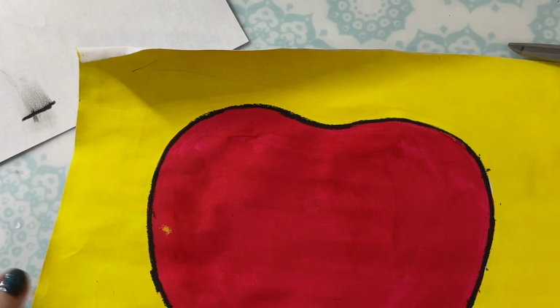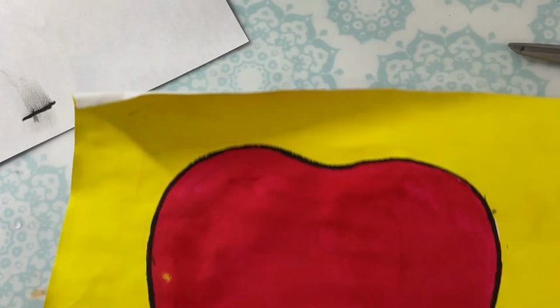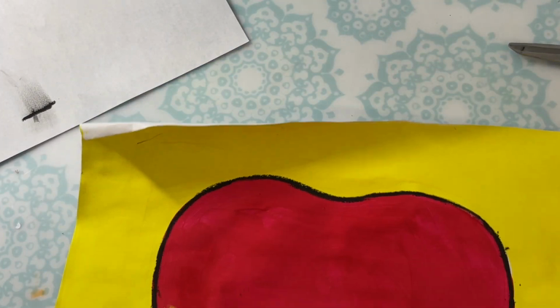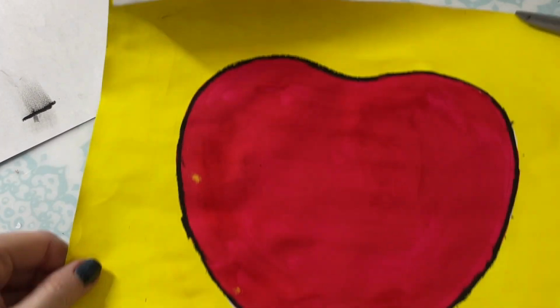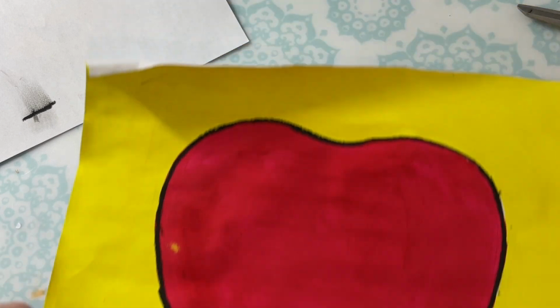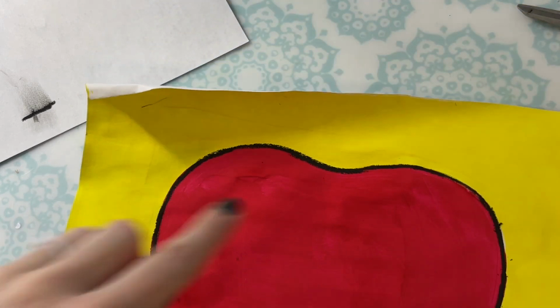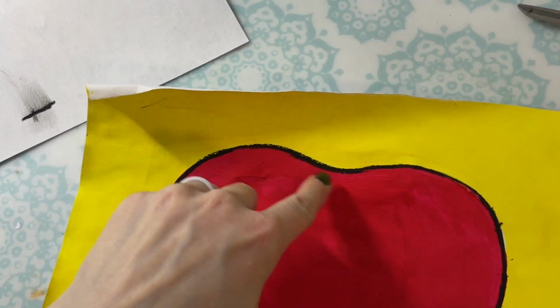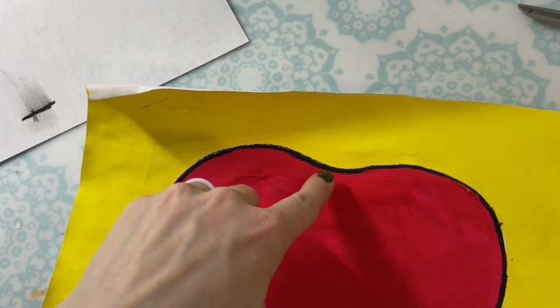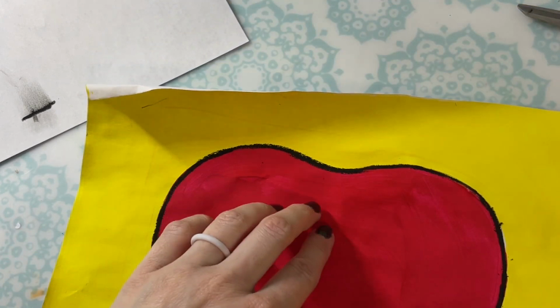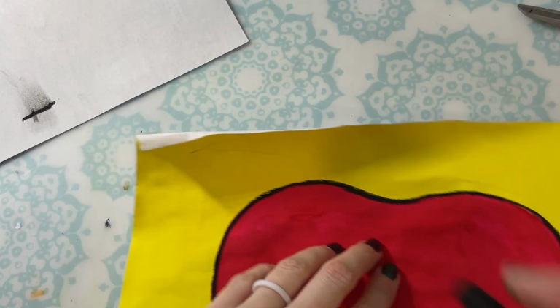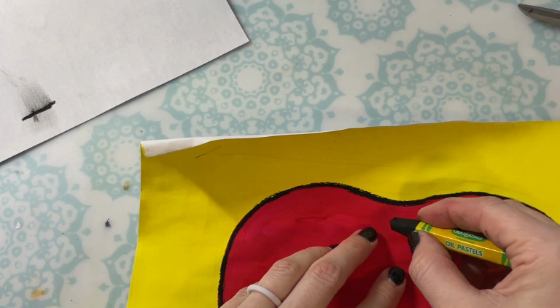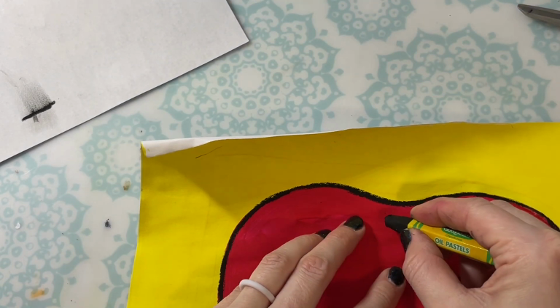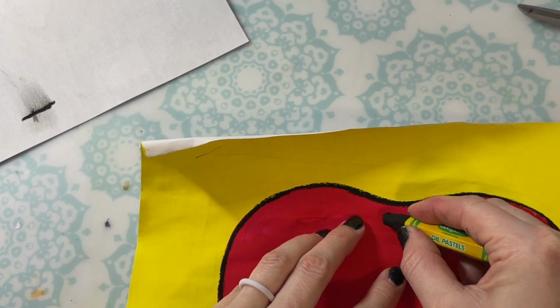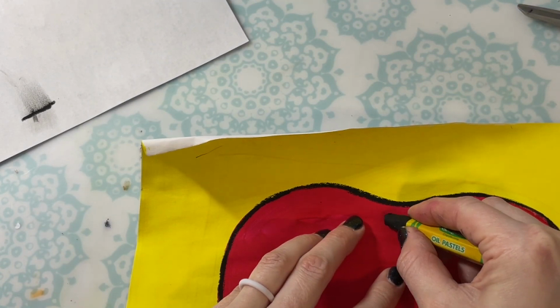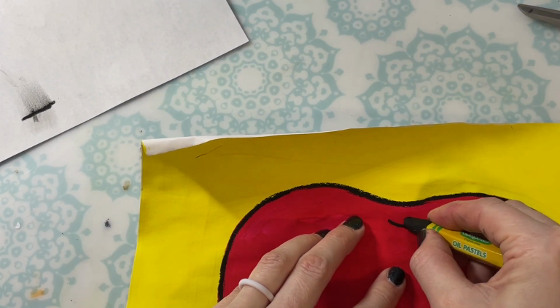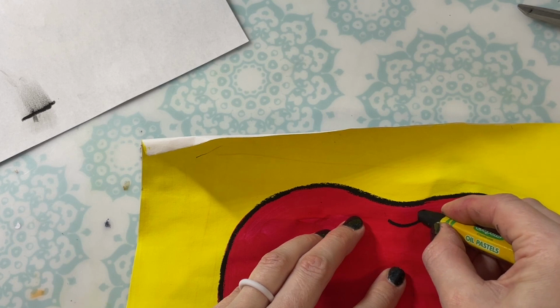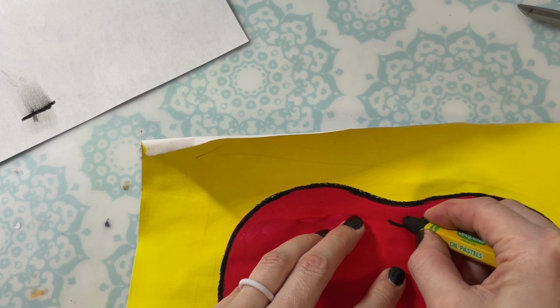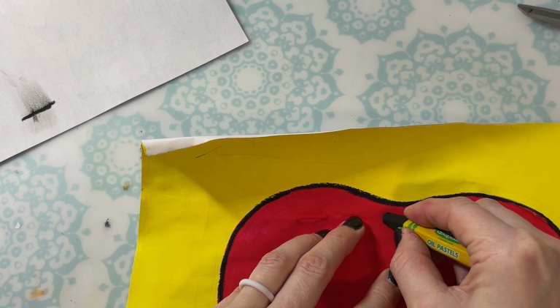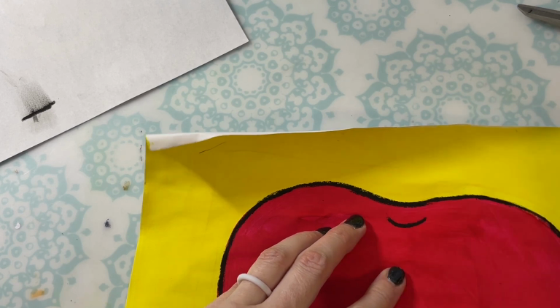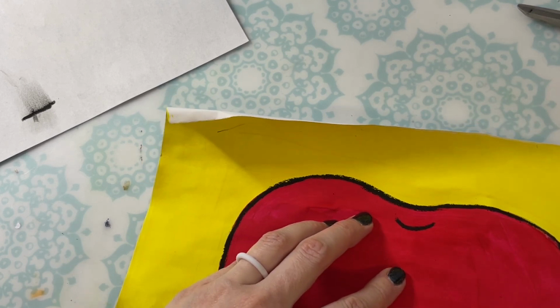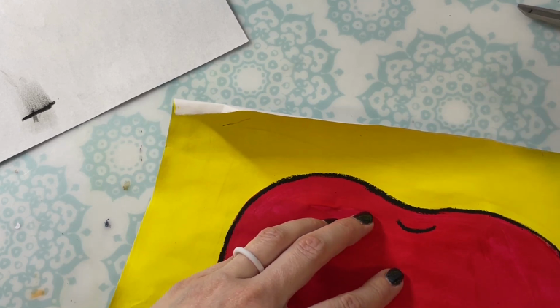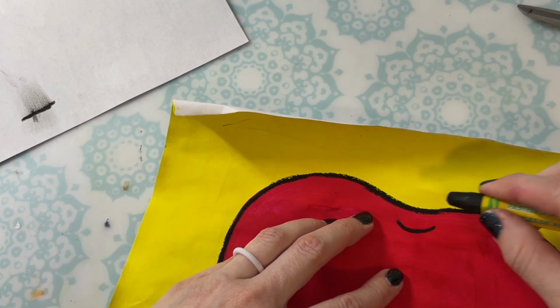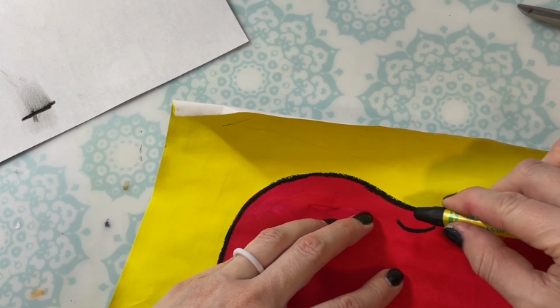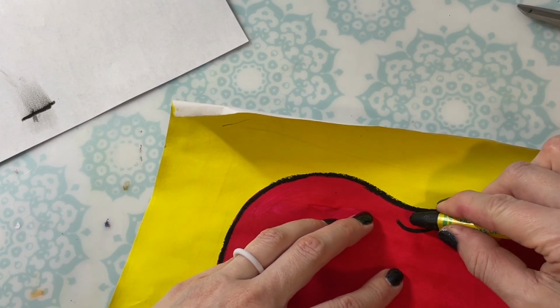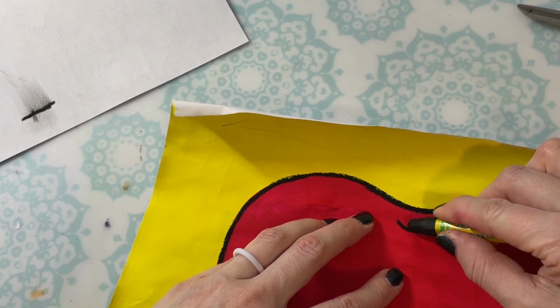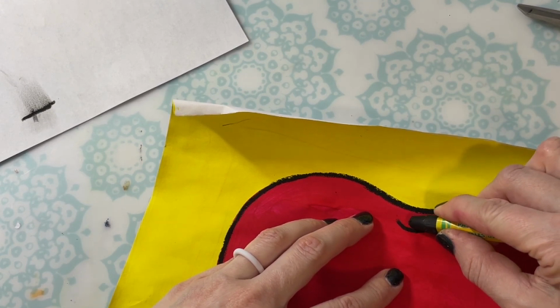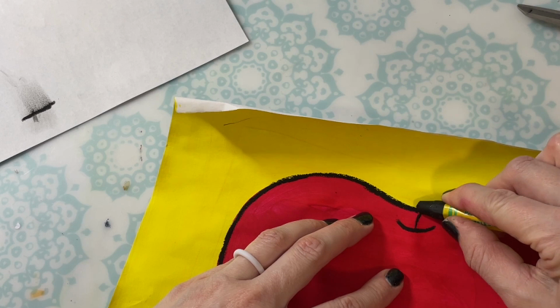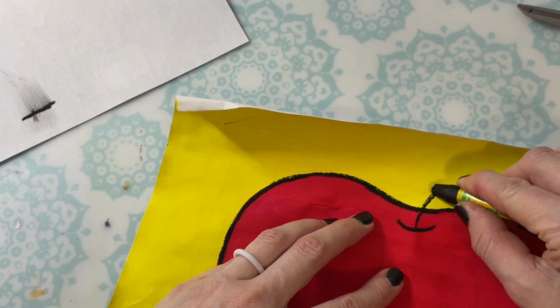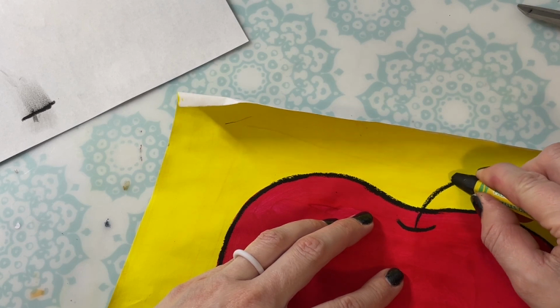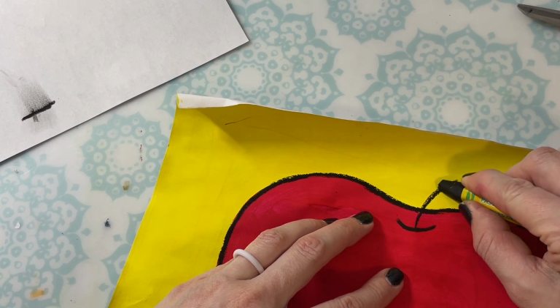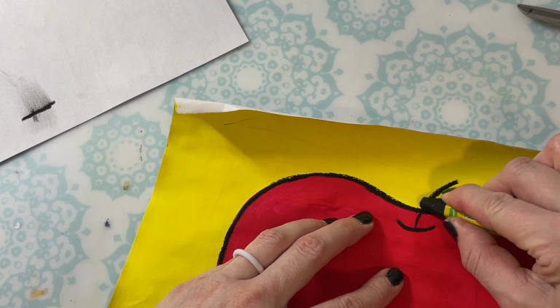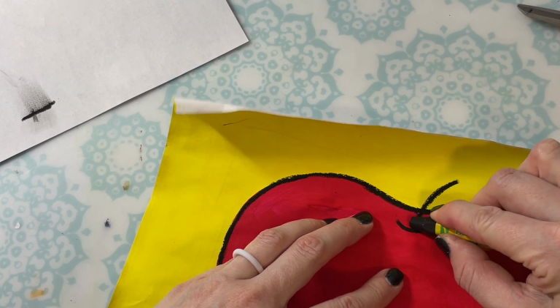Next, we'll add the stem. Just below that curved line for the top of the apple, make another curved line that looks like a smiley face. And then for the stem, you're going to add another curved line to create it.